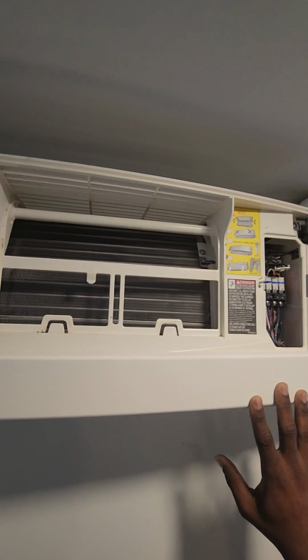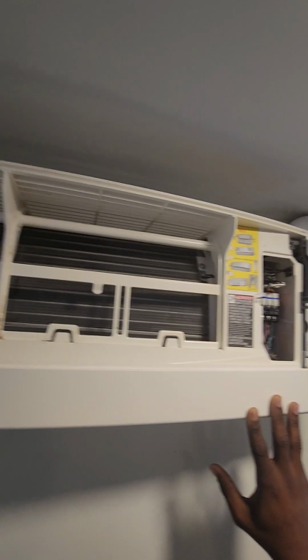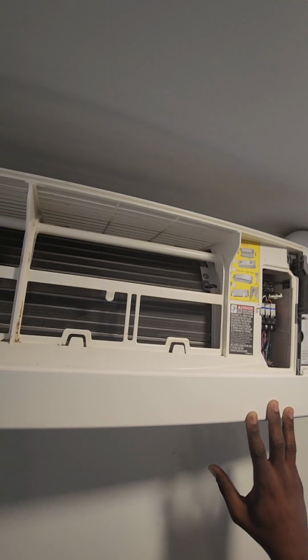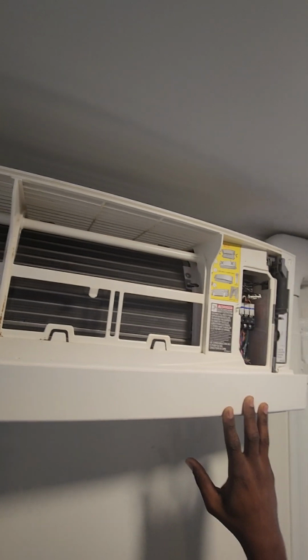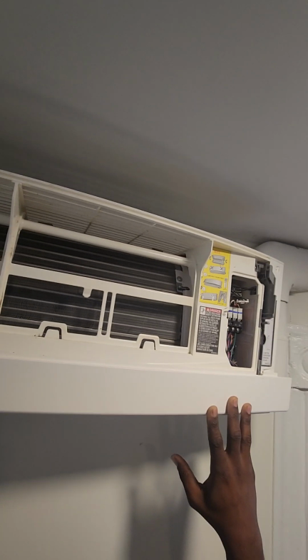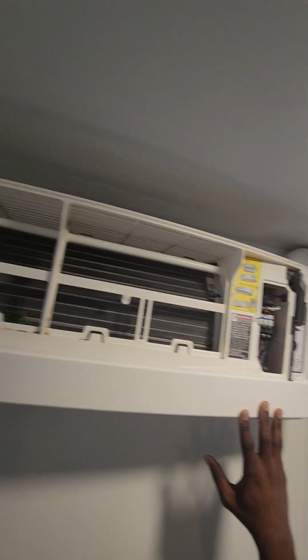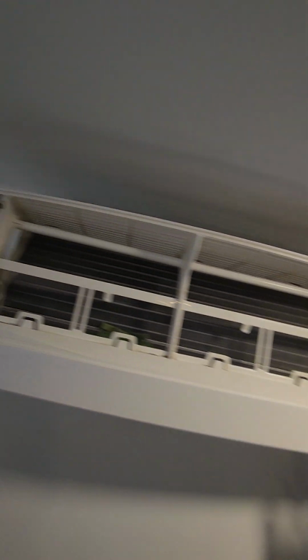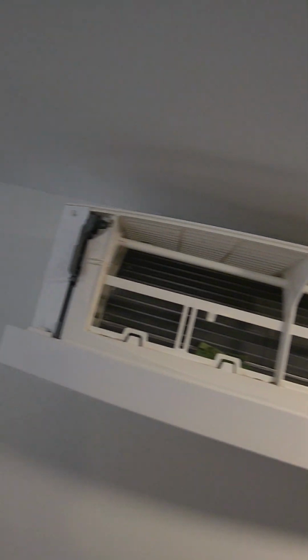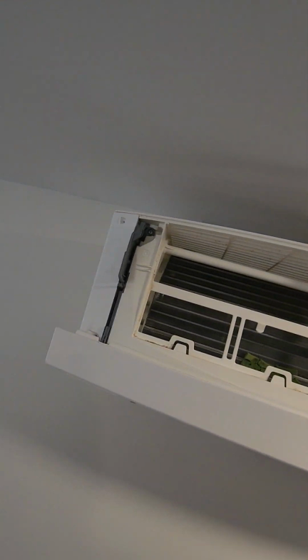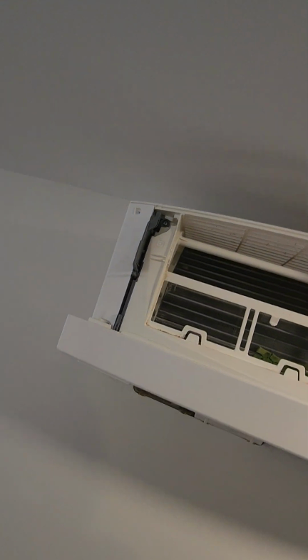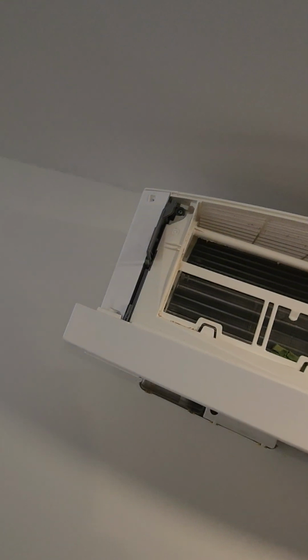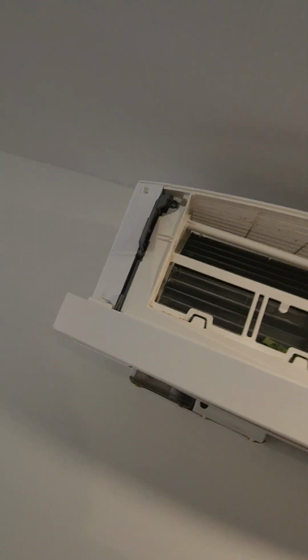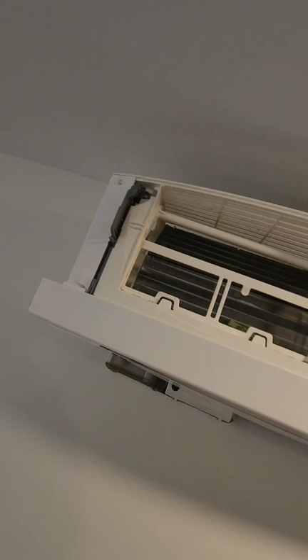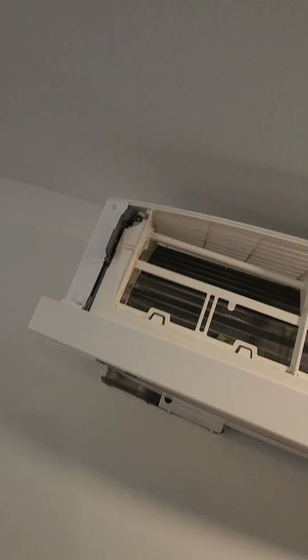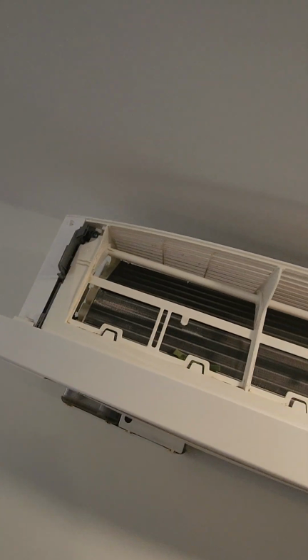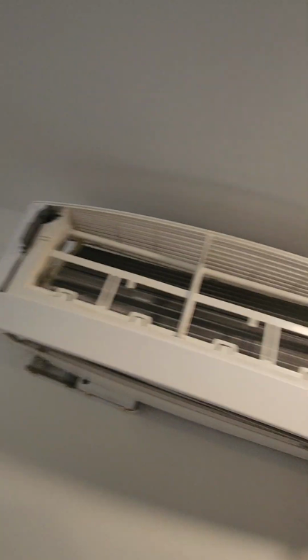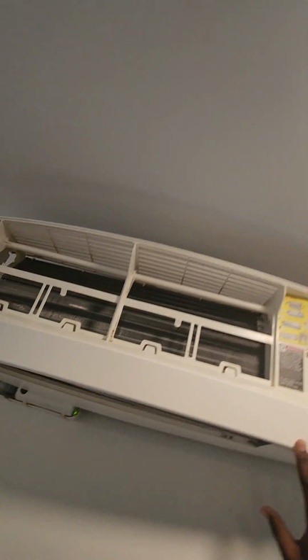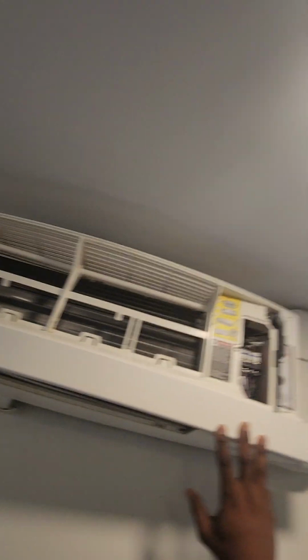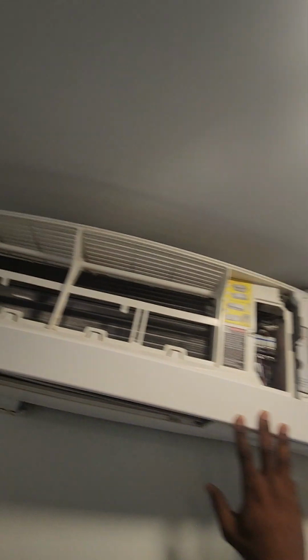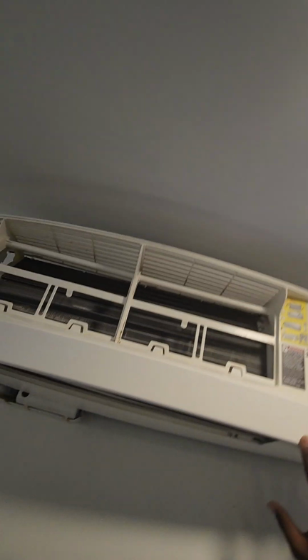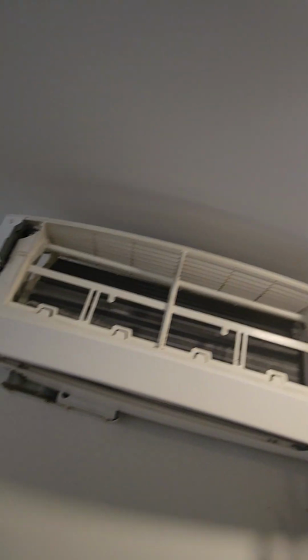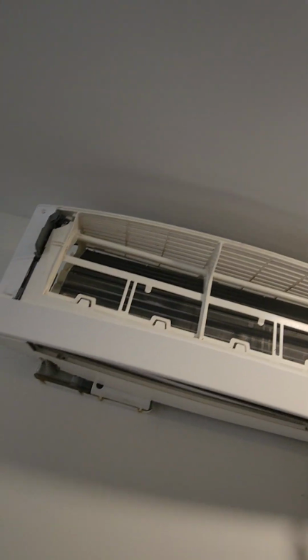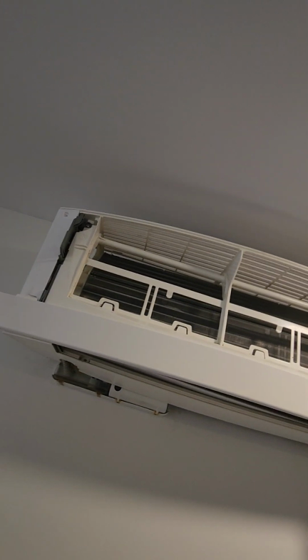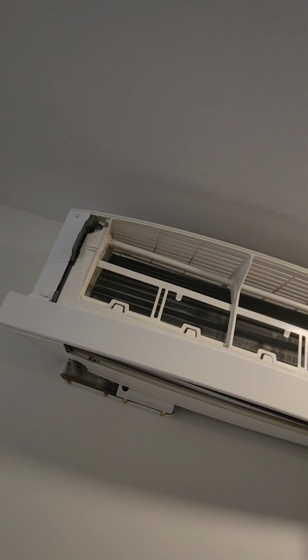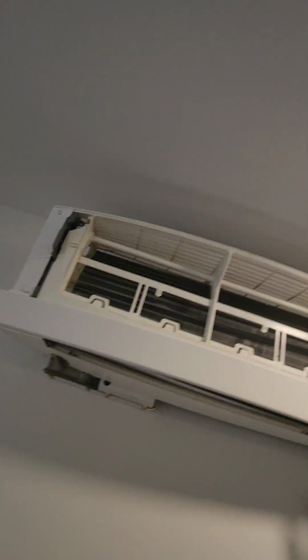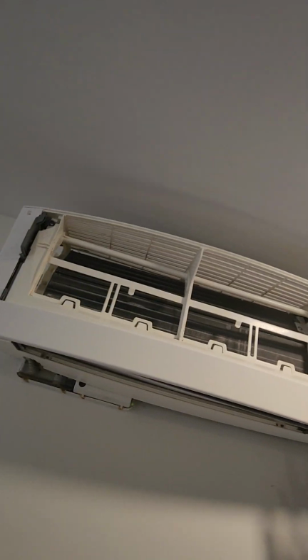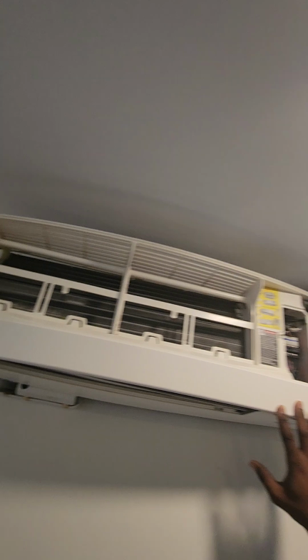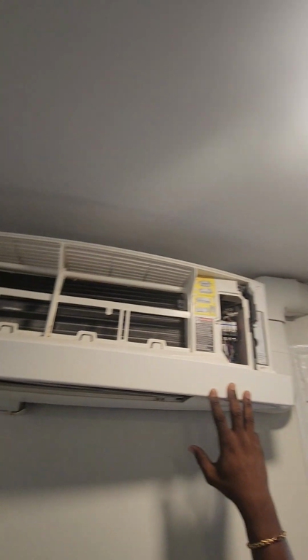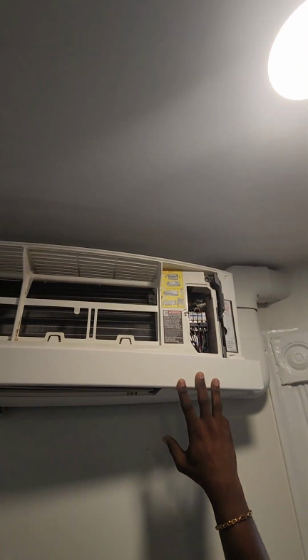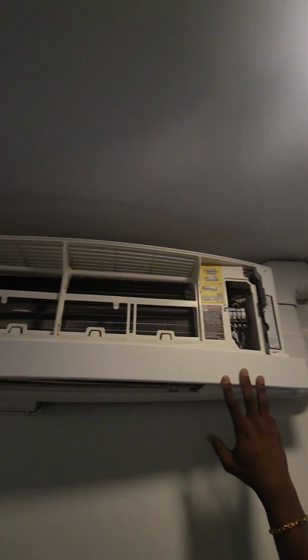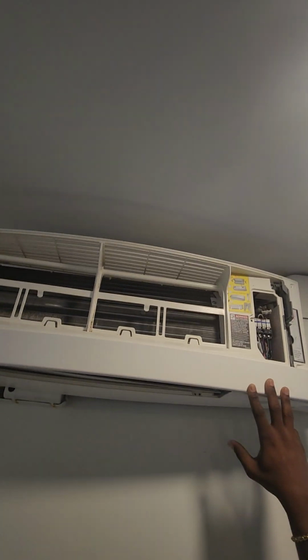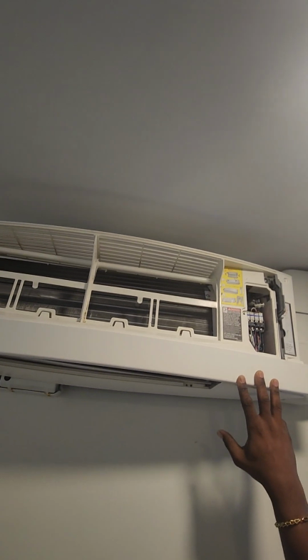Alright, and that's it guys — how to remove the front cover for the Emuri series wall mount unit.